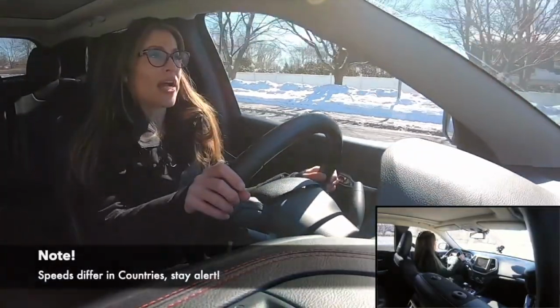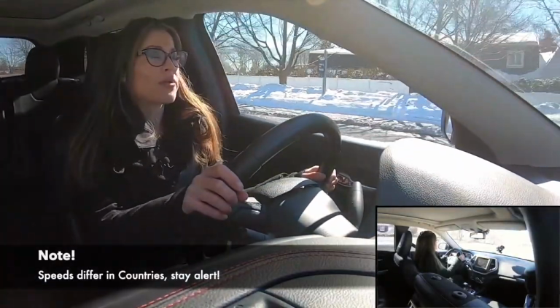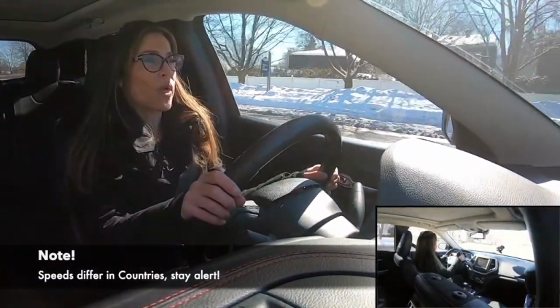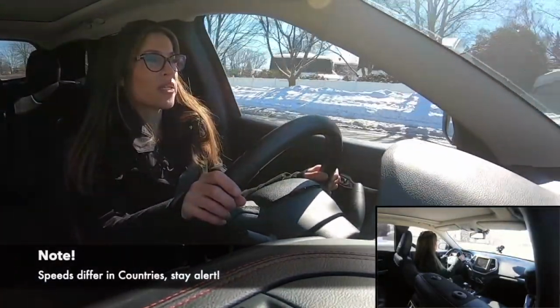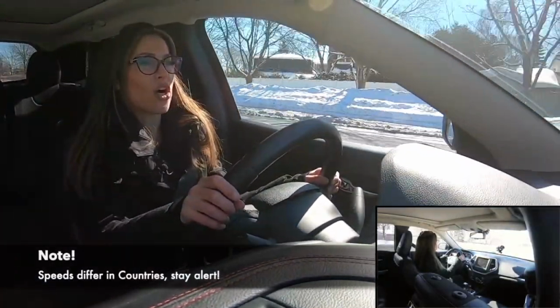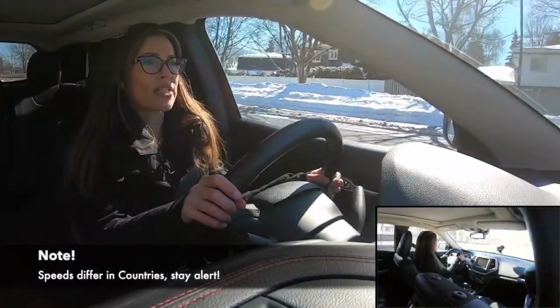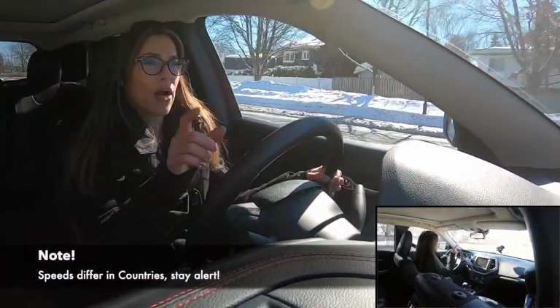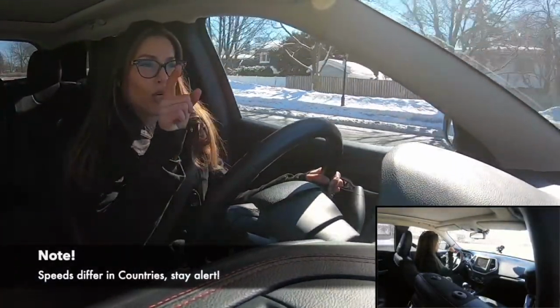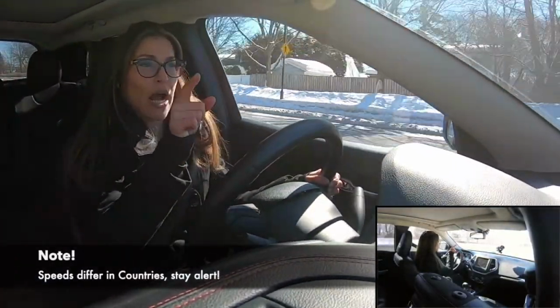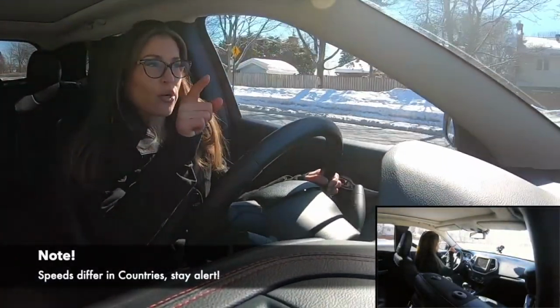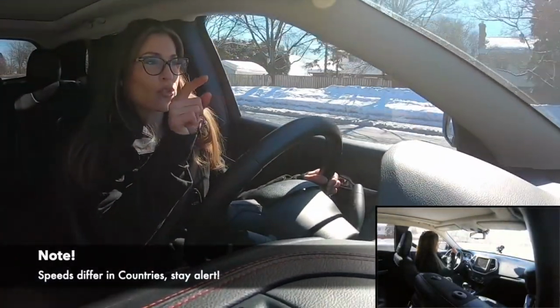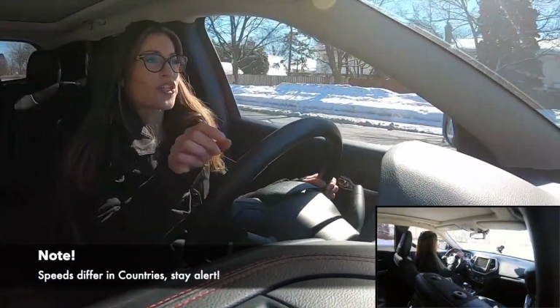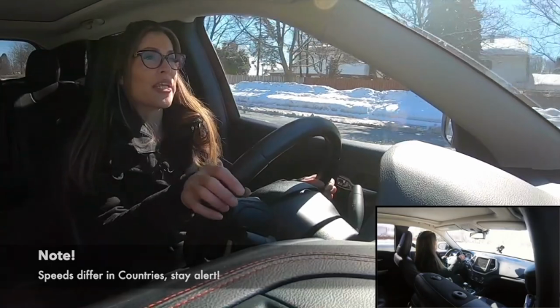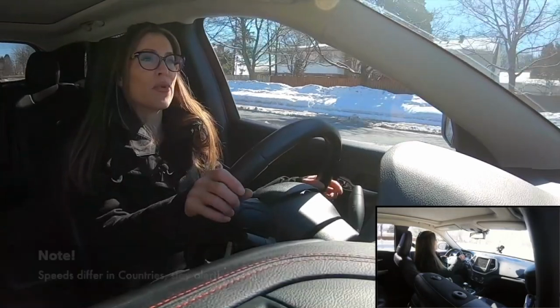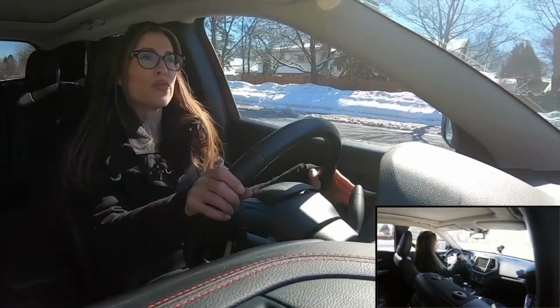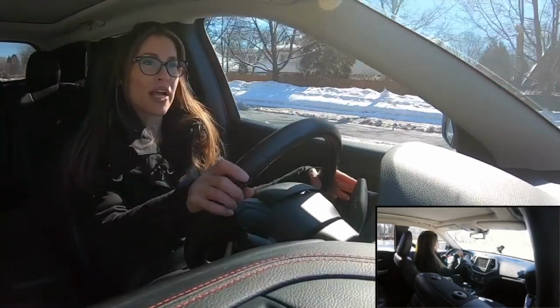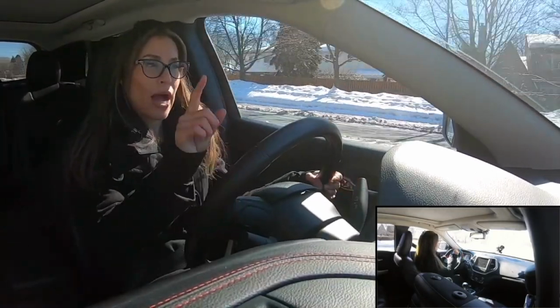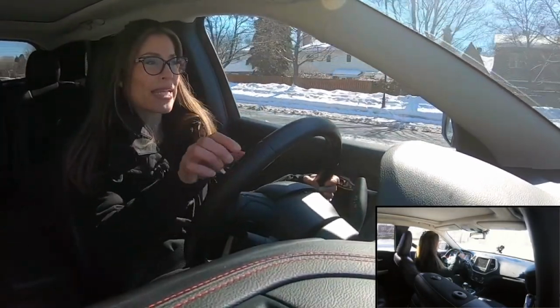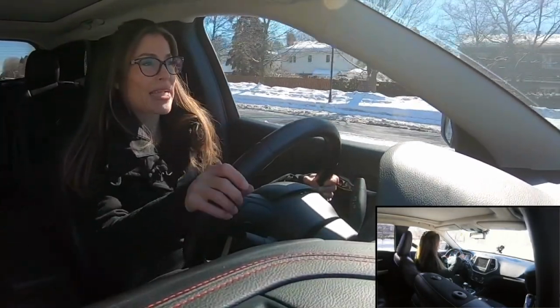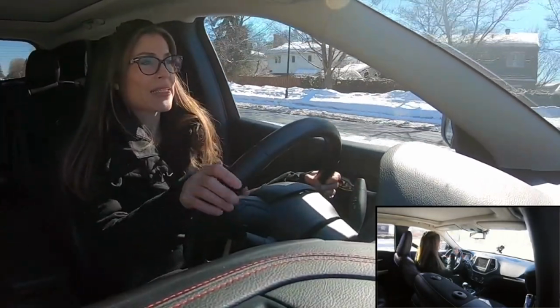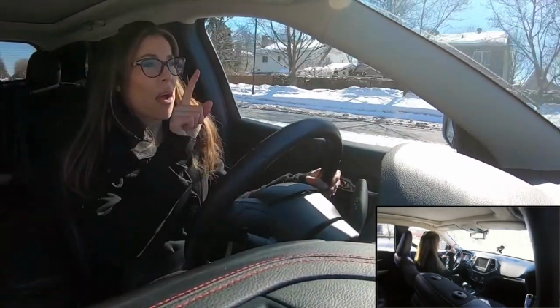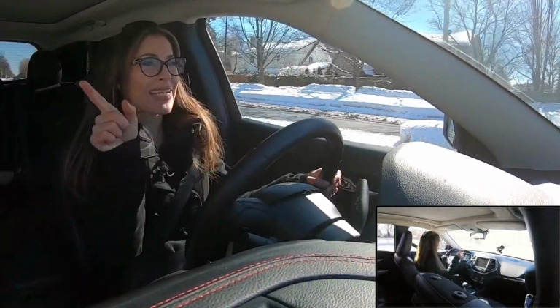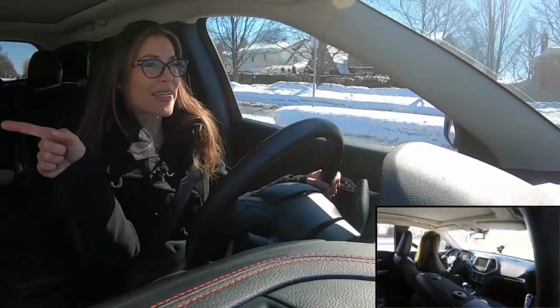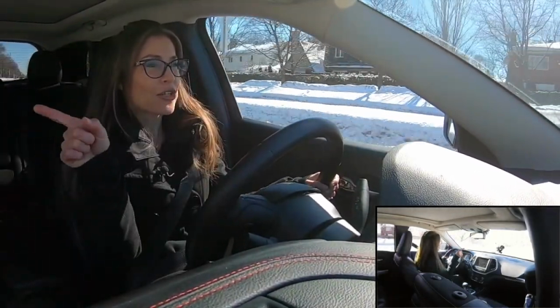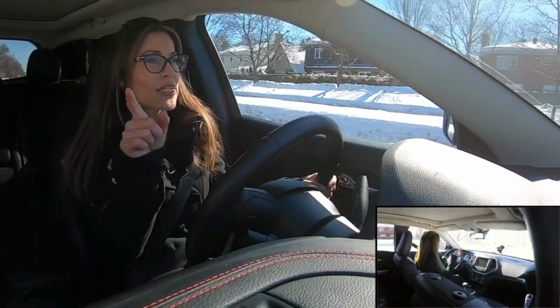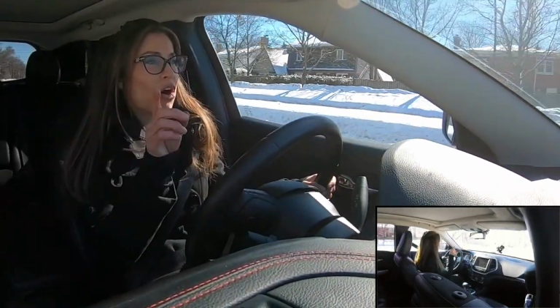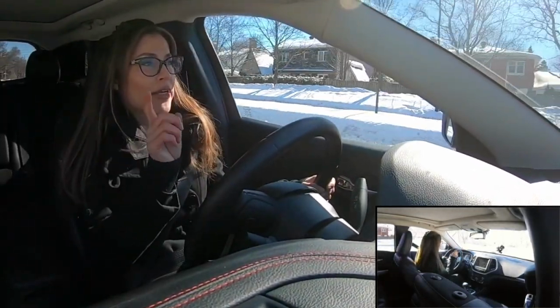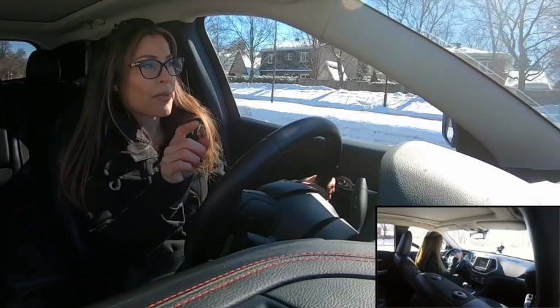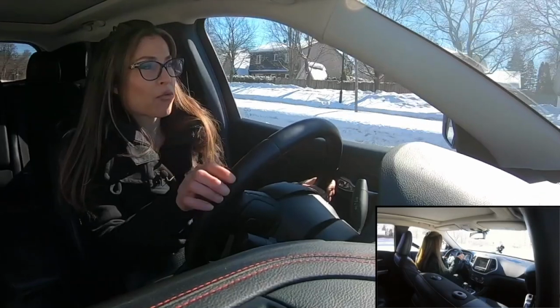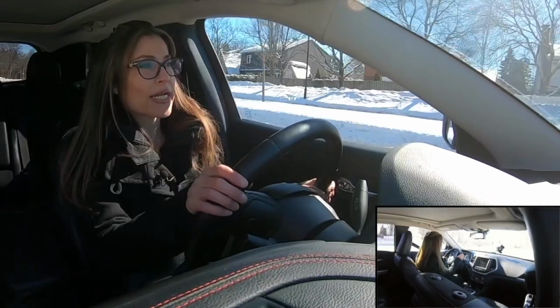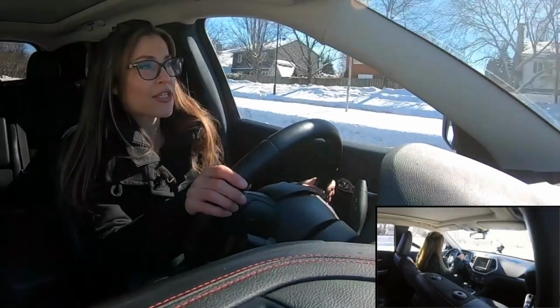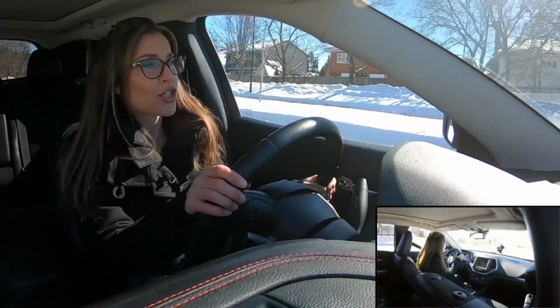I know I'm doing 20 kilometers an hour, I know the direction it moves, I know how many exits, my signal is on, I'm in my right-hand turn lane.